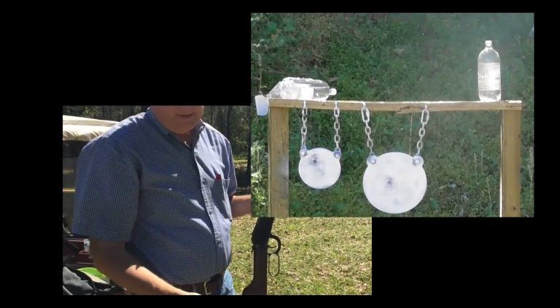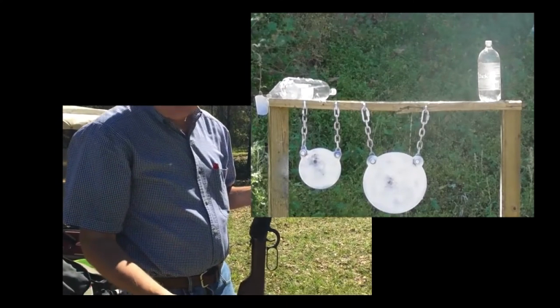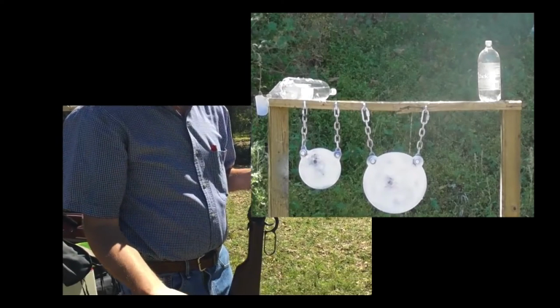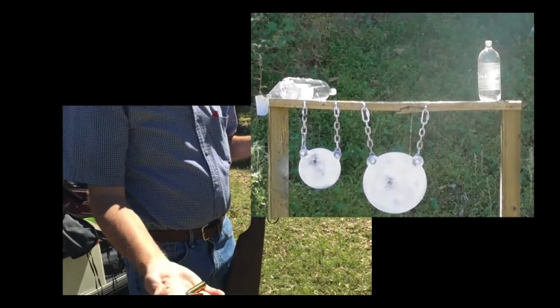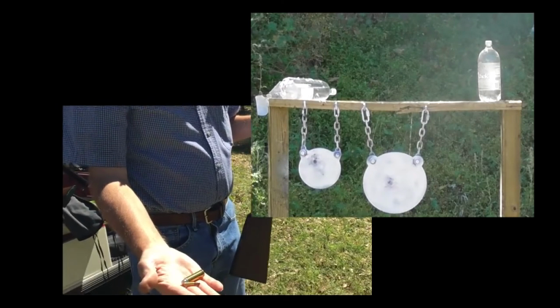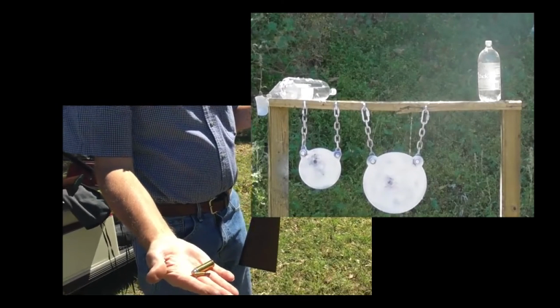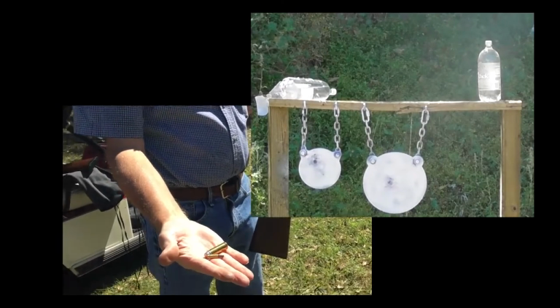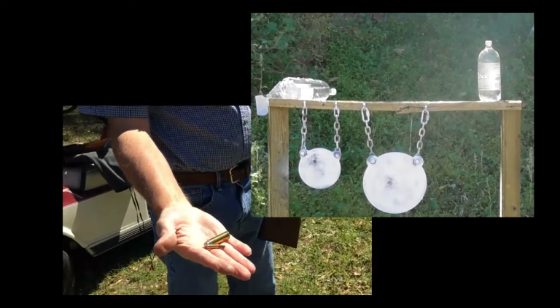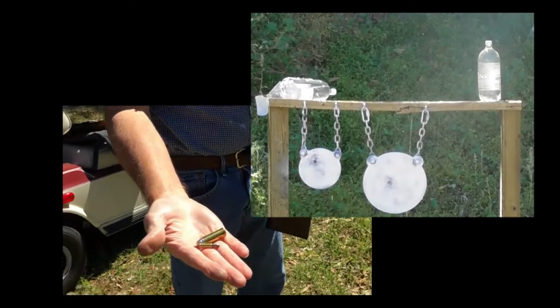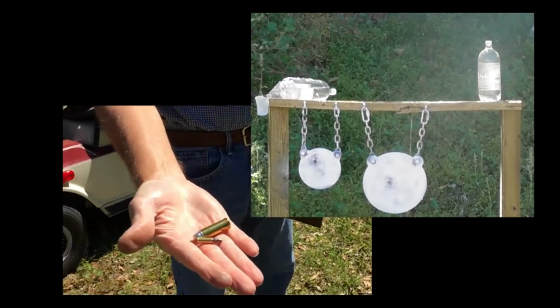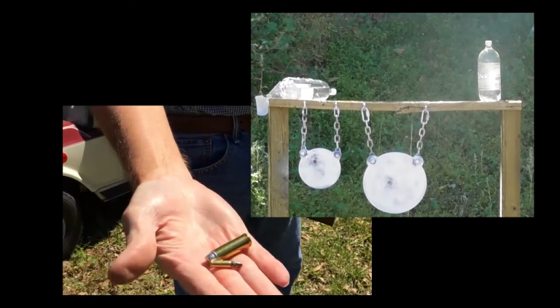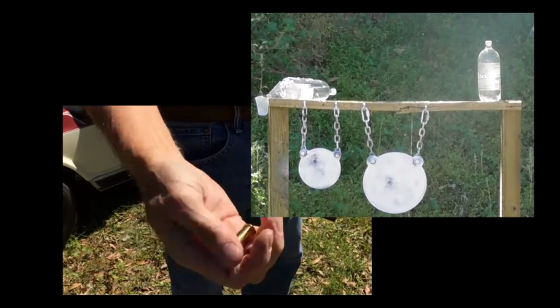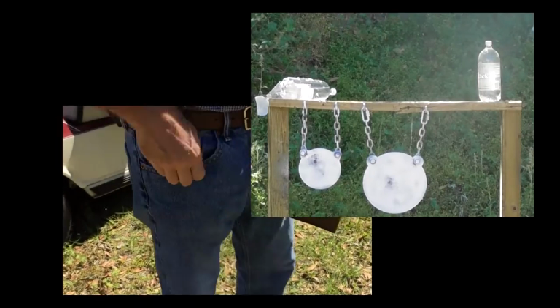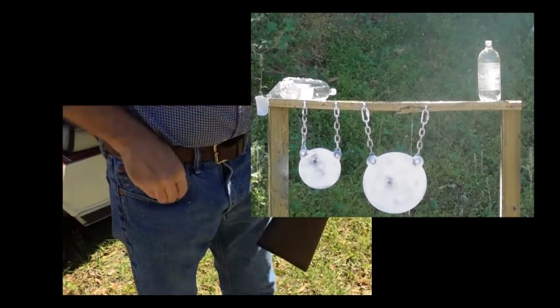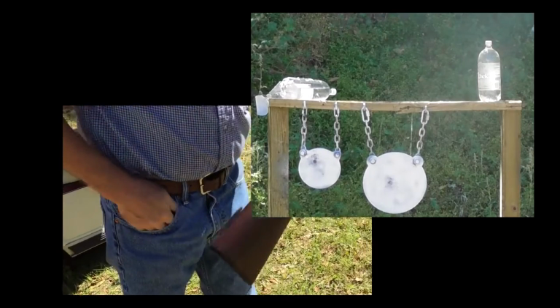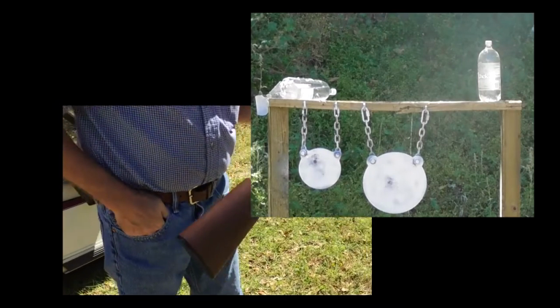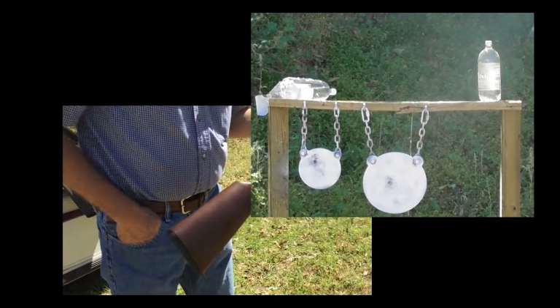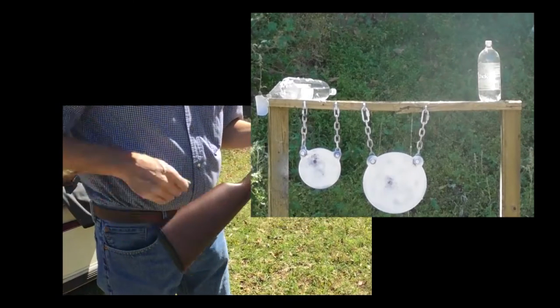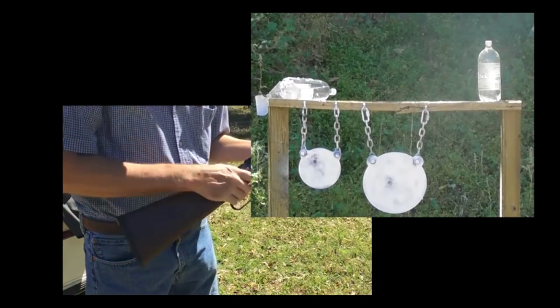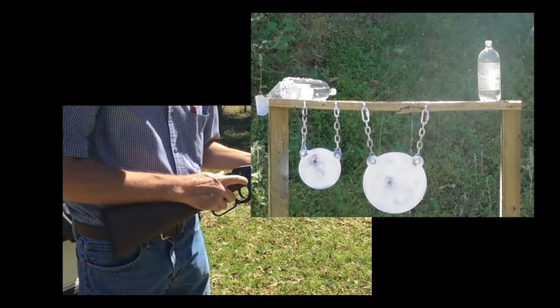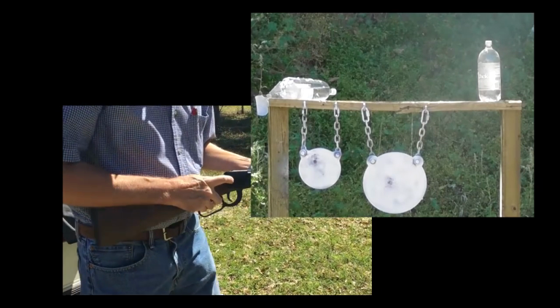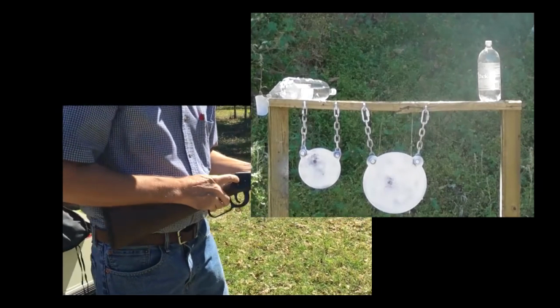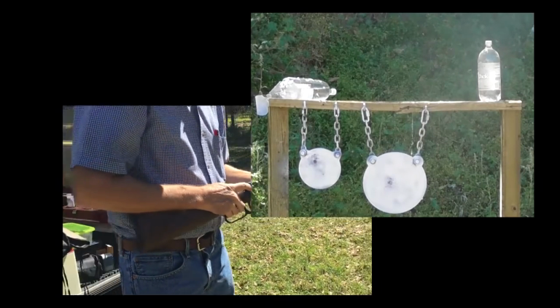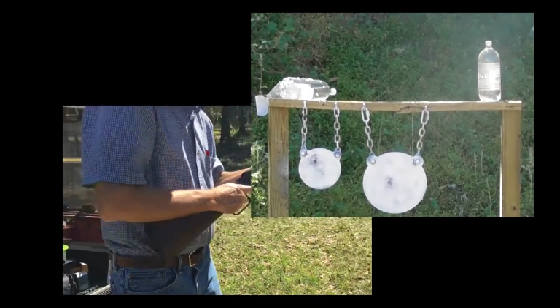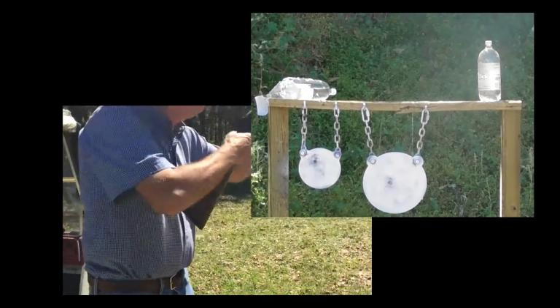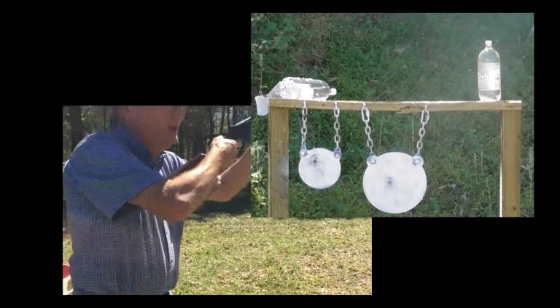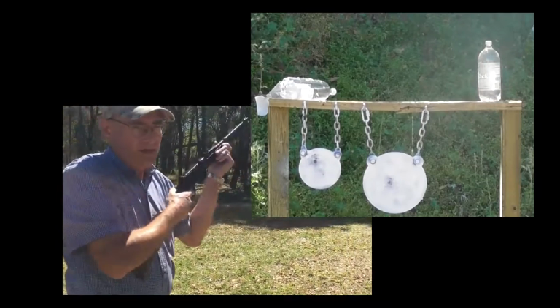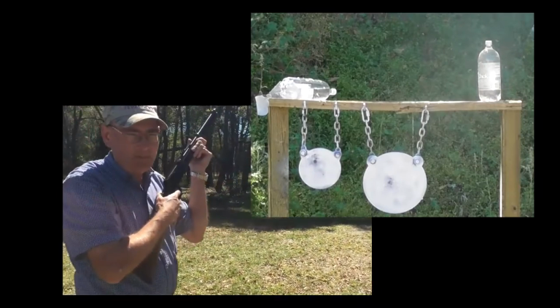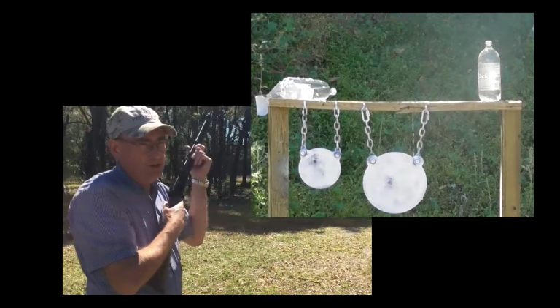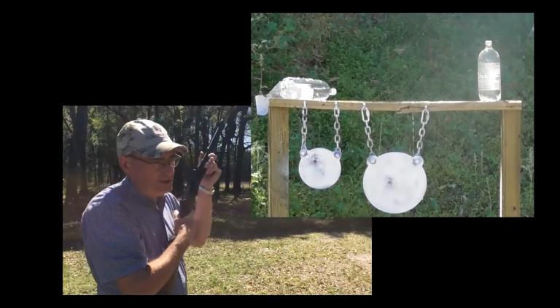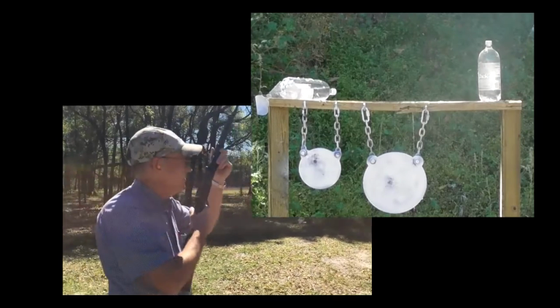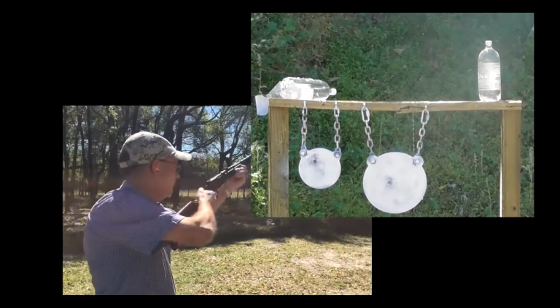There's a .22 cartridge and a .45 Colt. Here's the Model 94. I imagine you can guess what's going to happen.